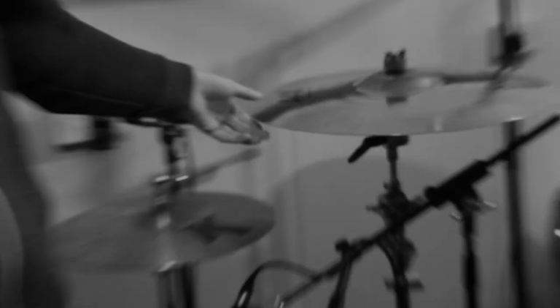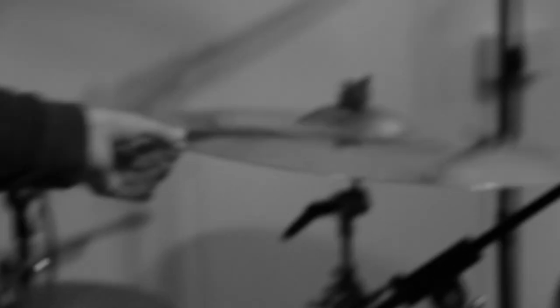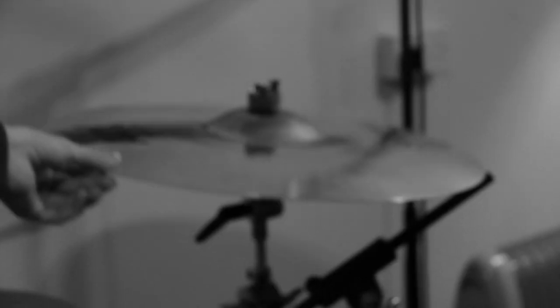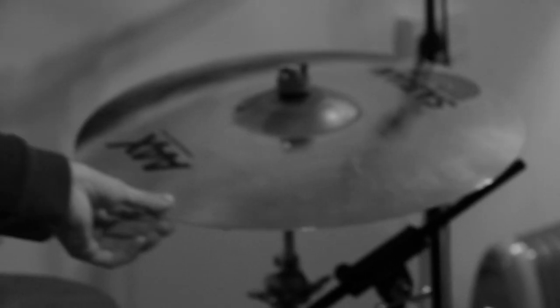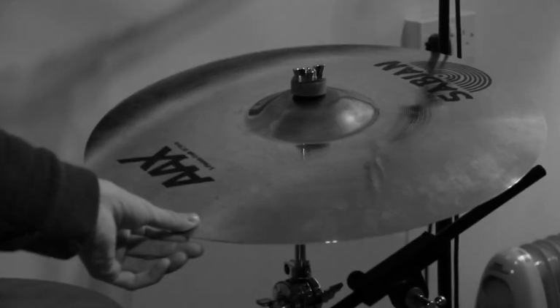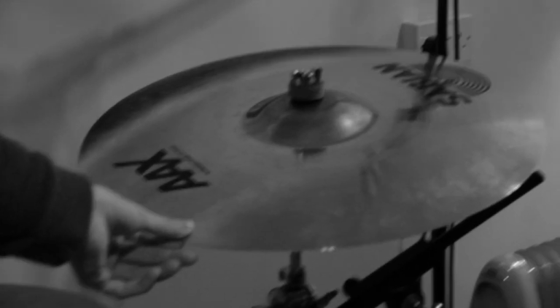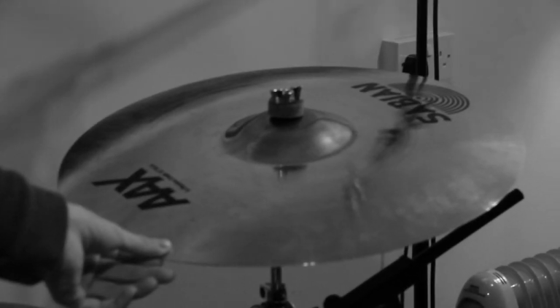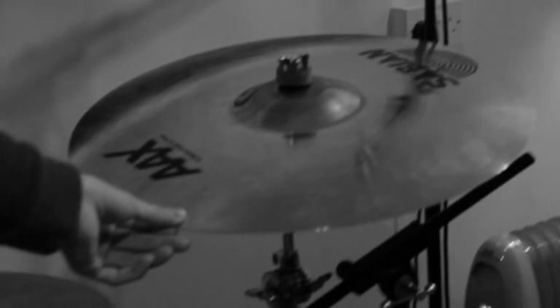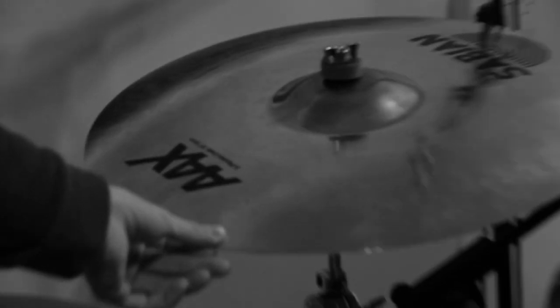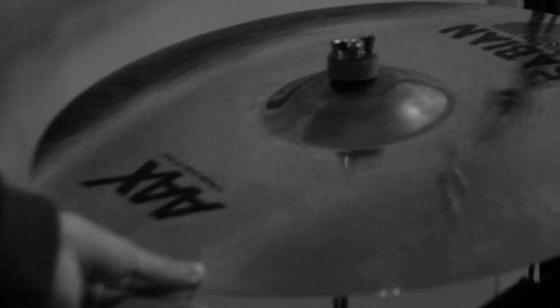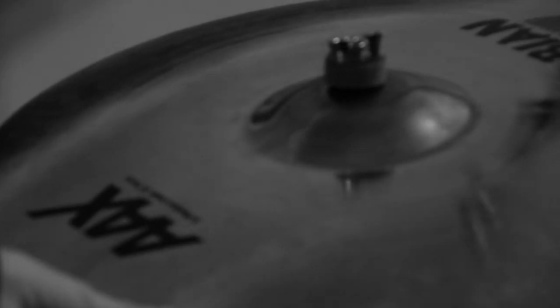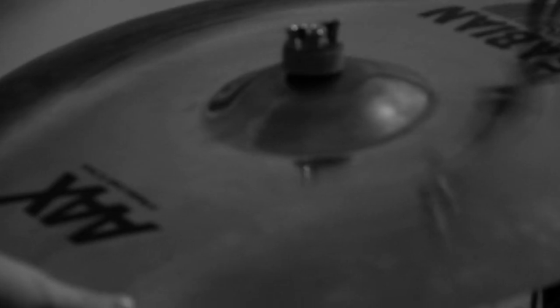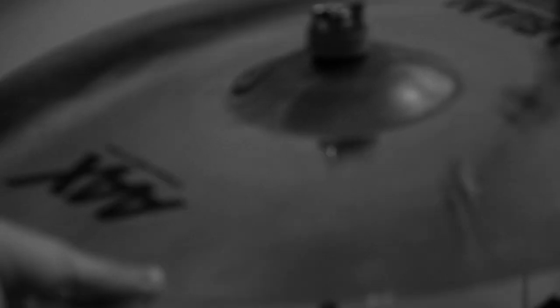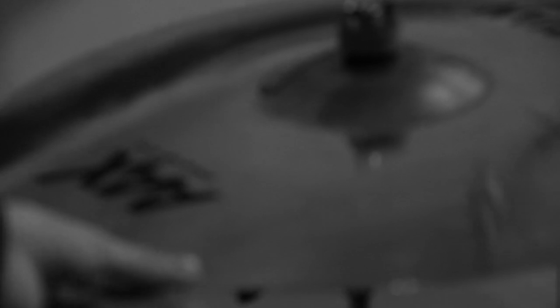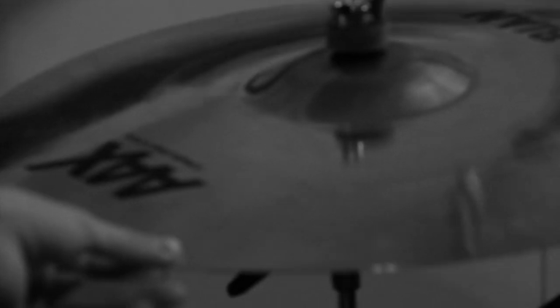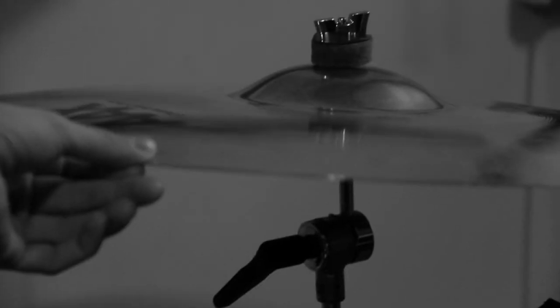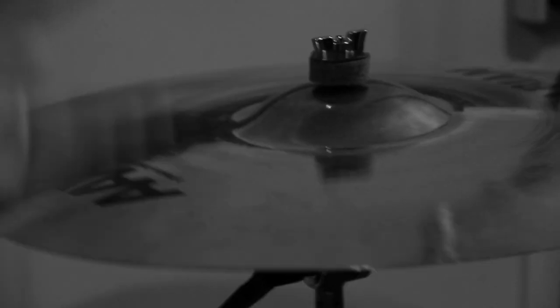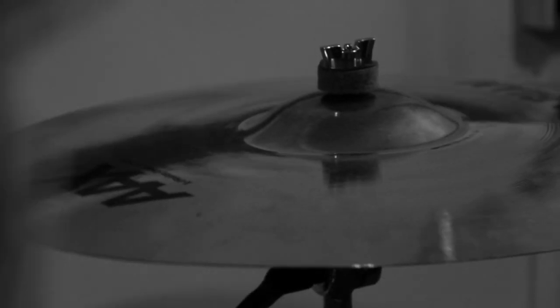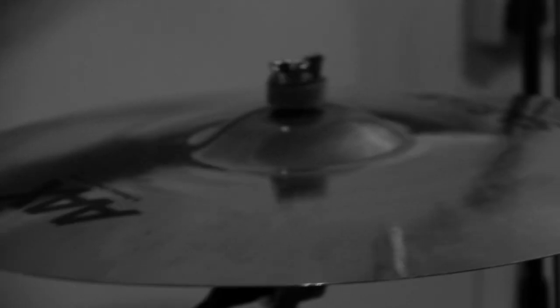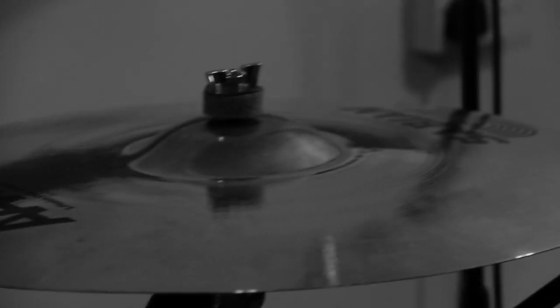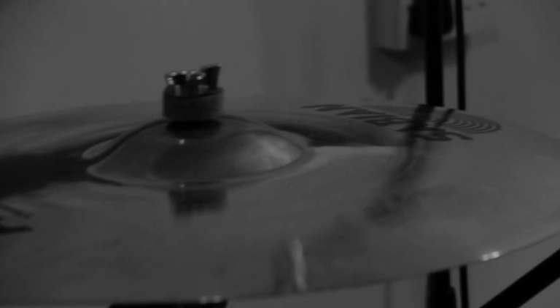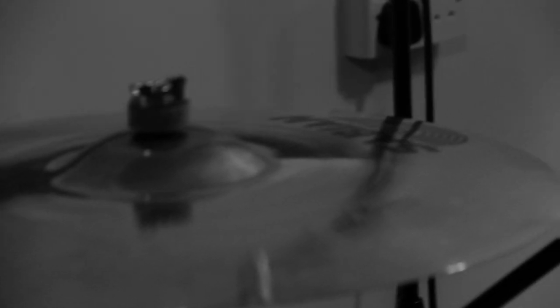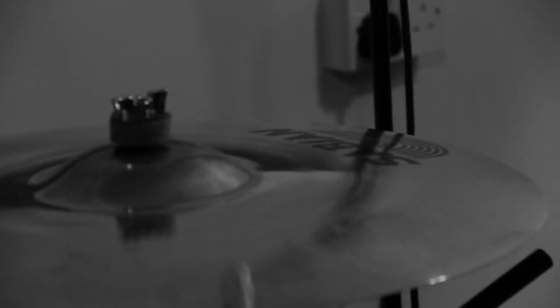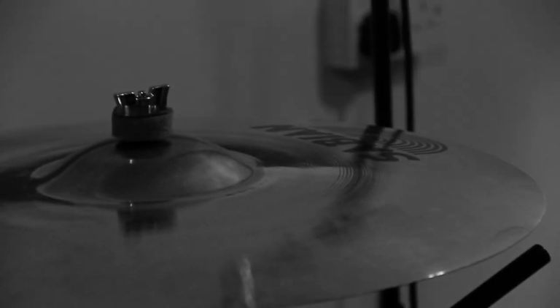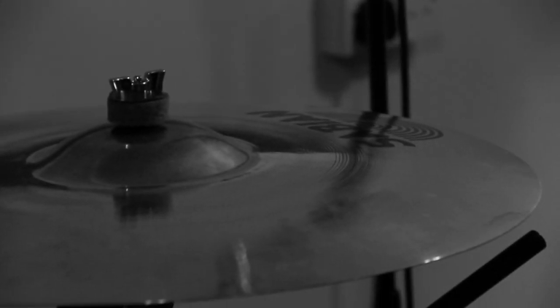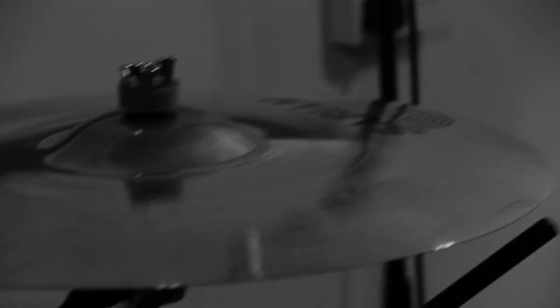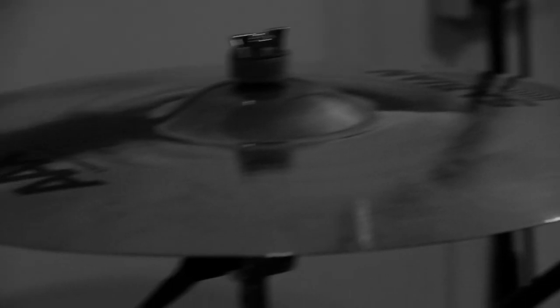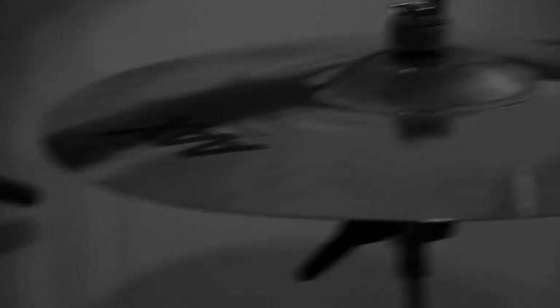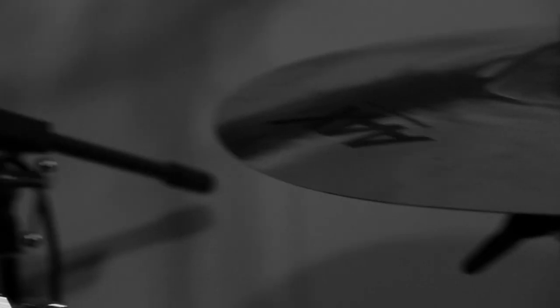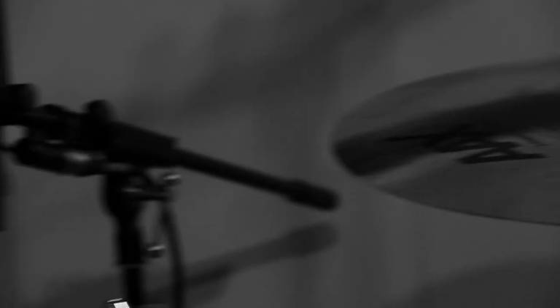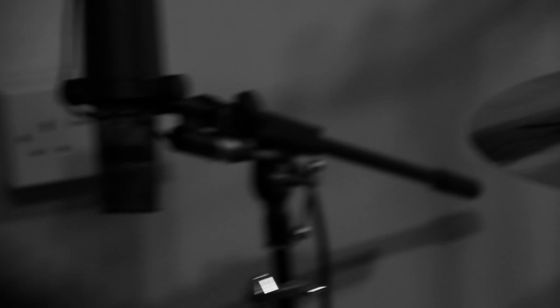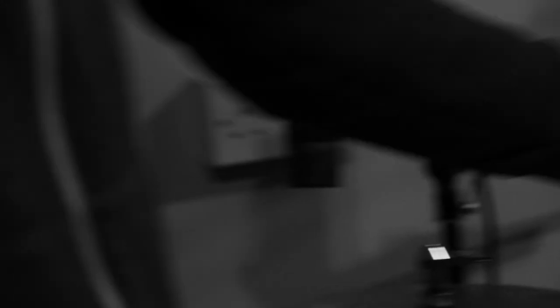Also on this side, I've got the AAX Explosion Crash 20 inch. Again, quite a big cymbal, and that's been sounding really good too.